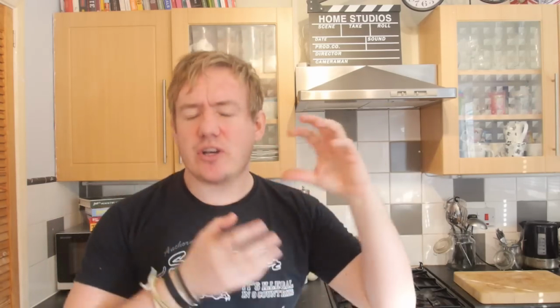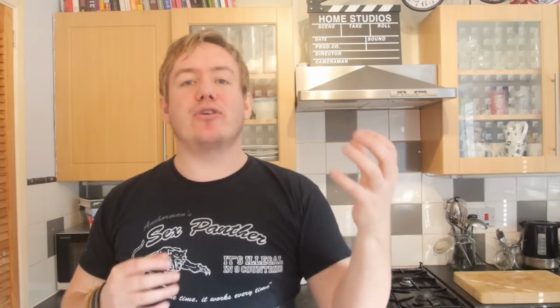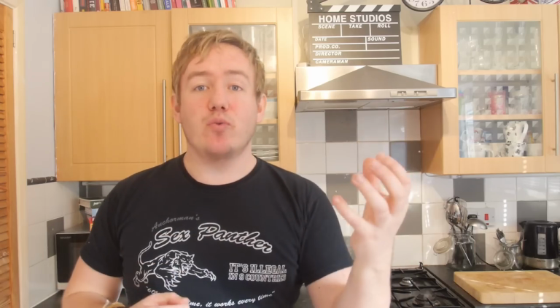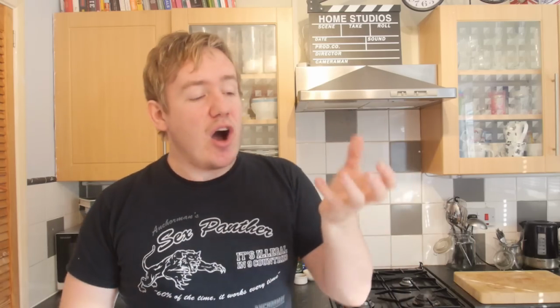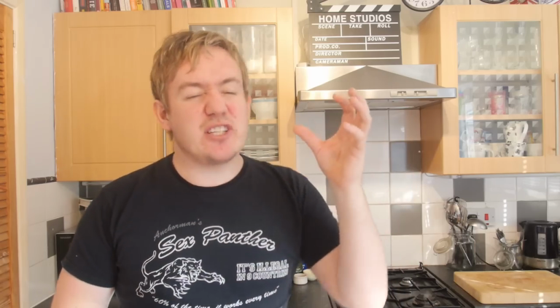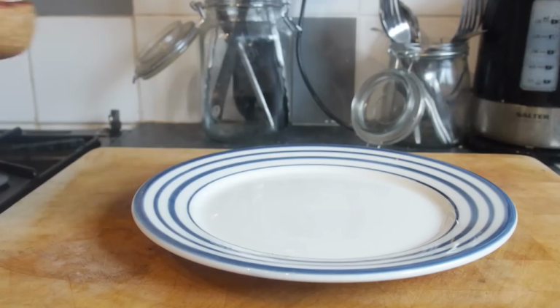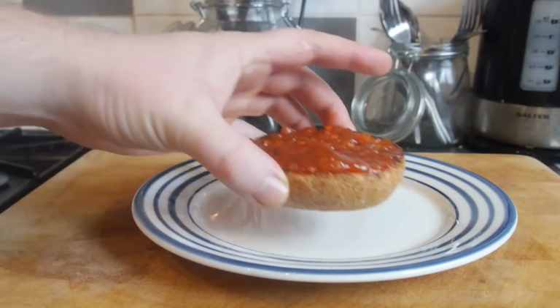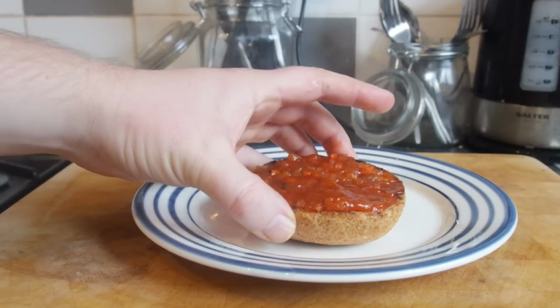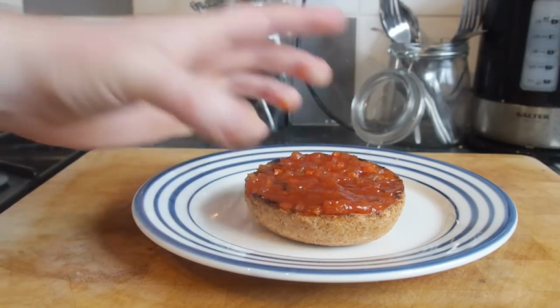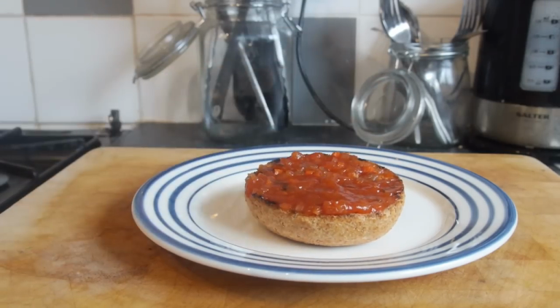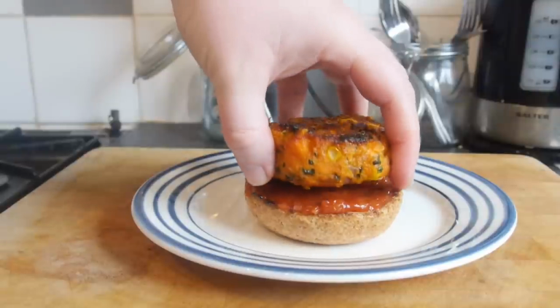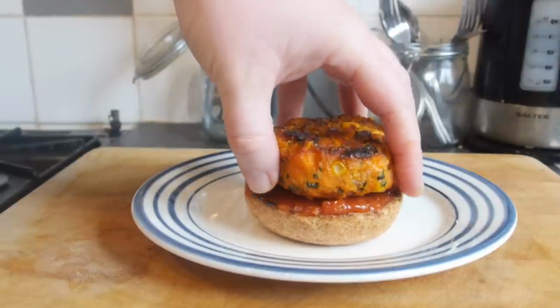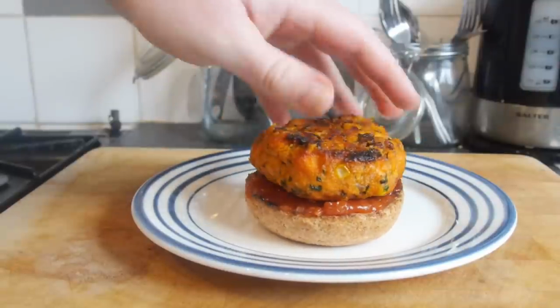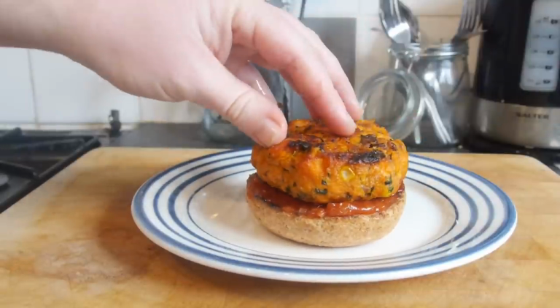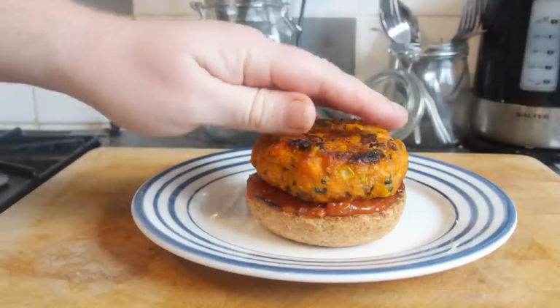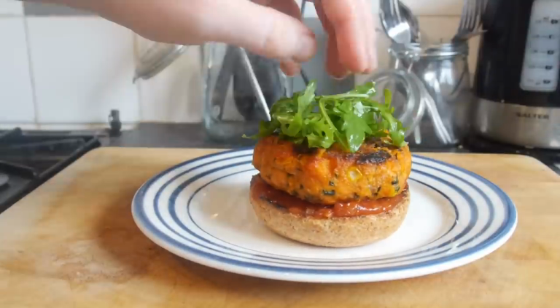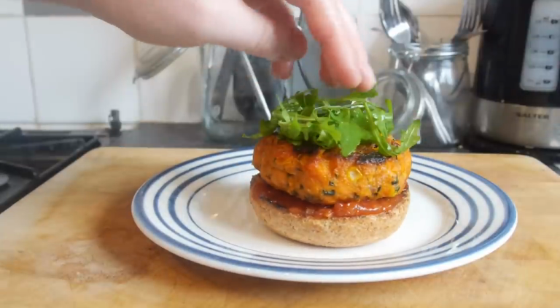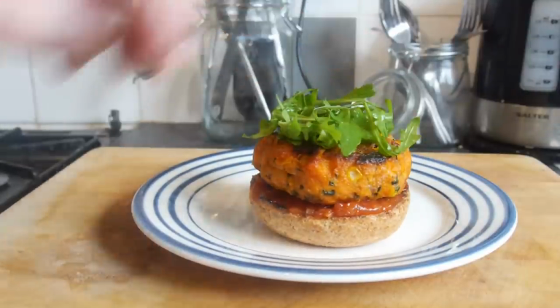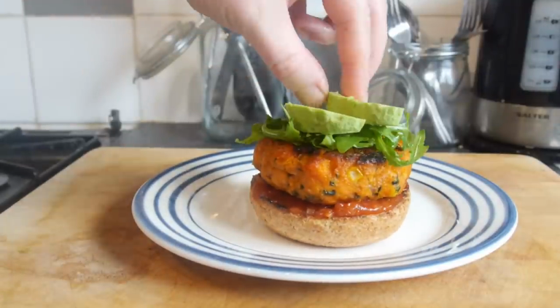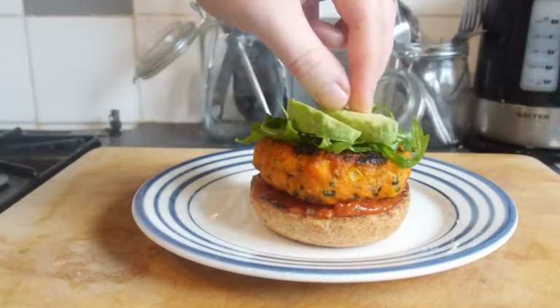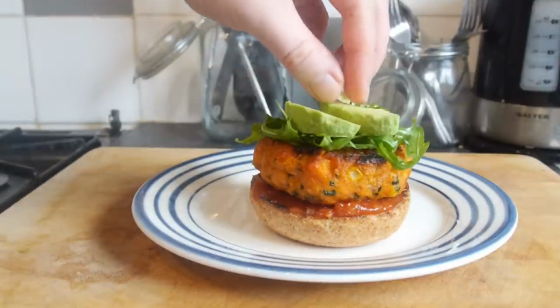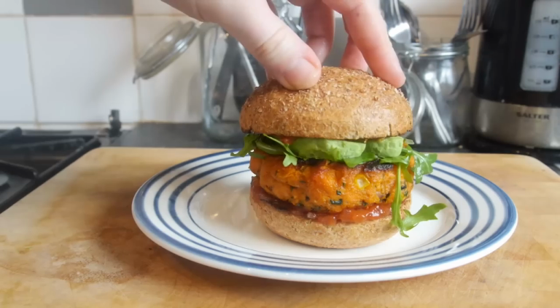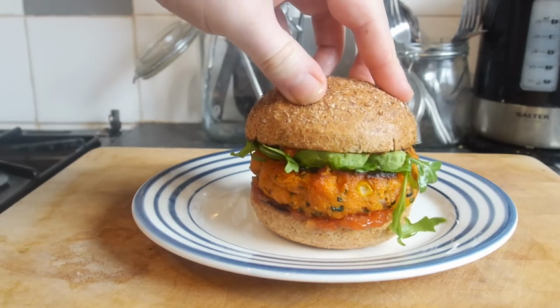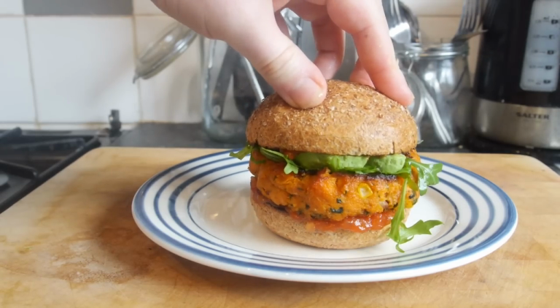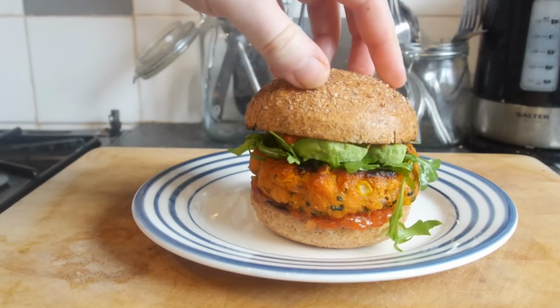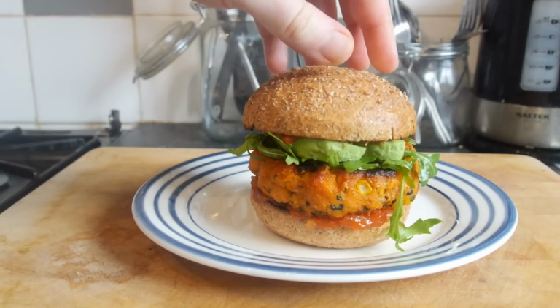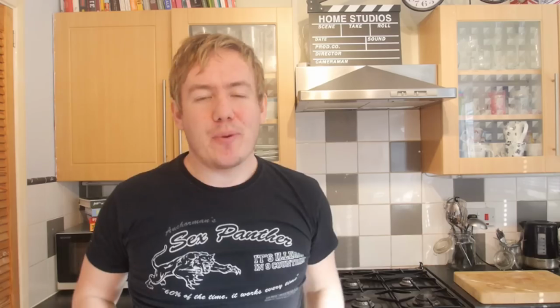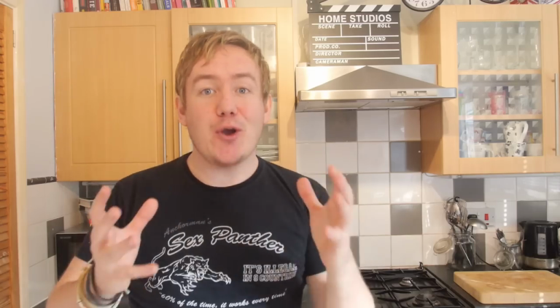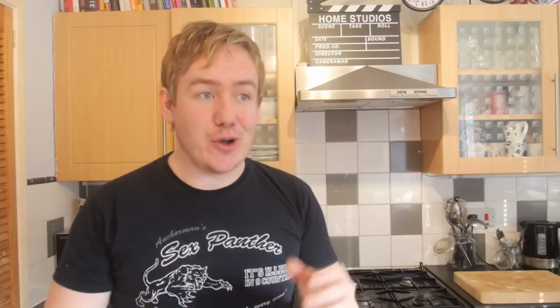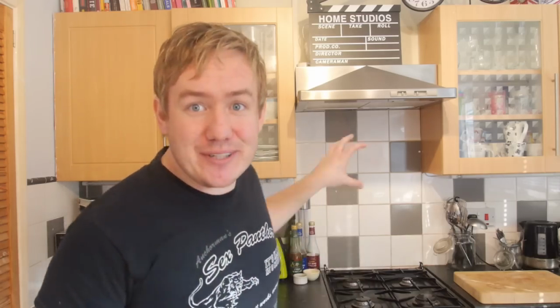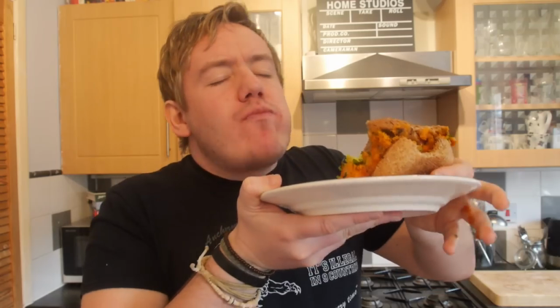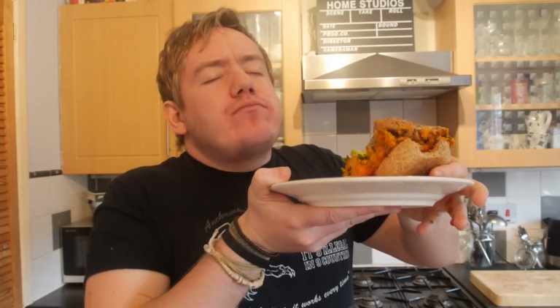In terms of the fillings for the burger, go to town and do what you want. I got my smeared toasted base with tomato chutney, slammed down that caramelised sweet potato patty, rocket salad on top, a little bit of avocado, then the toasted smeared lid on top. So, so good. I have already eaten it, but here is a little clip of me eating it.